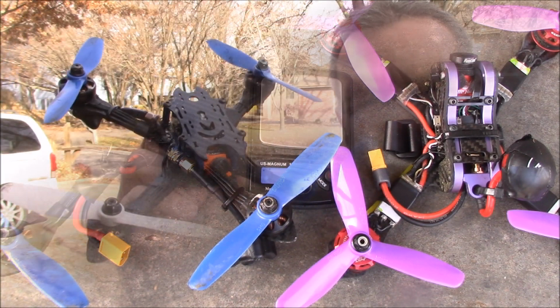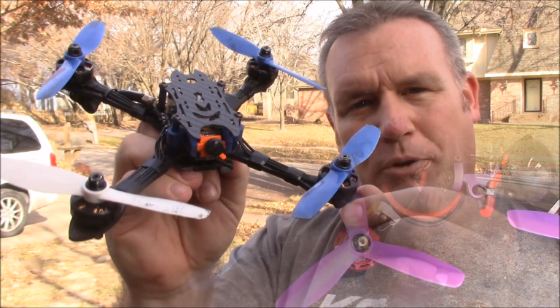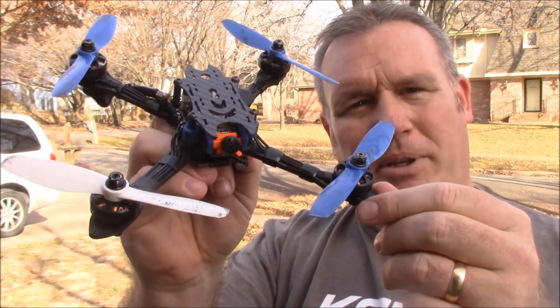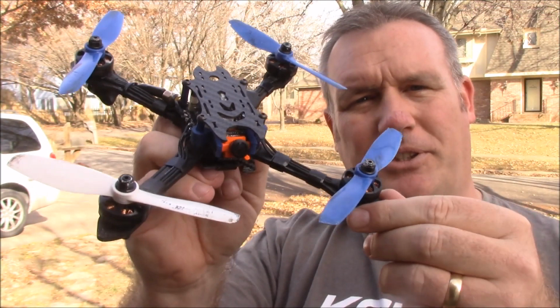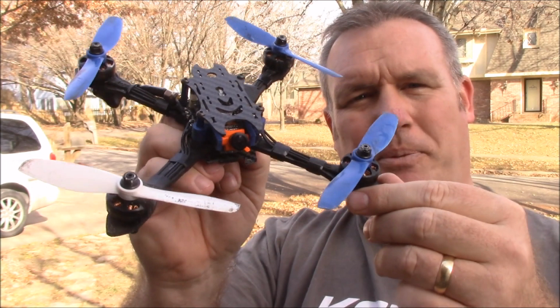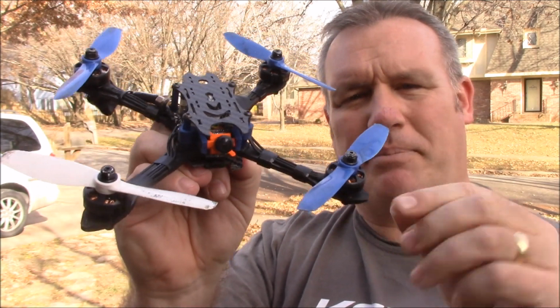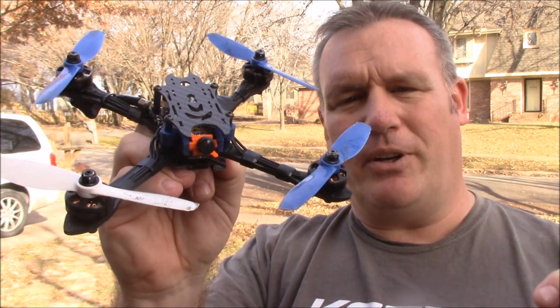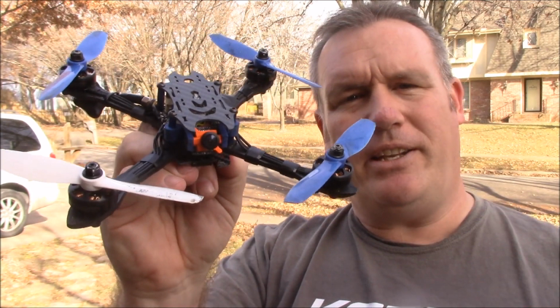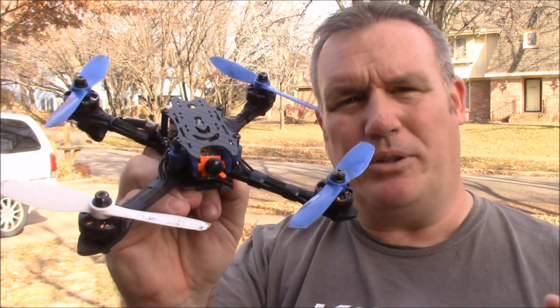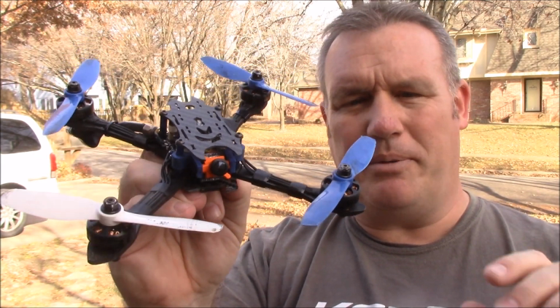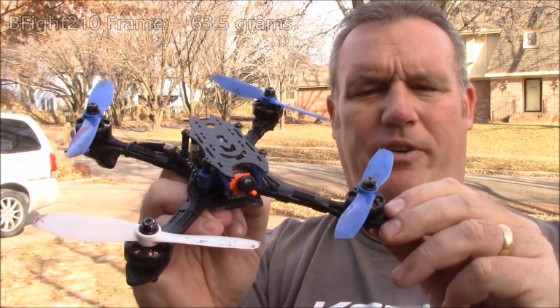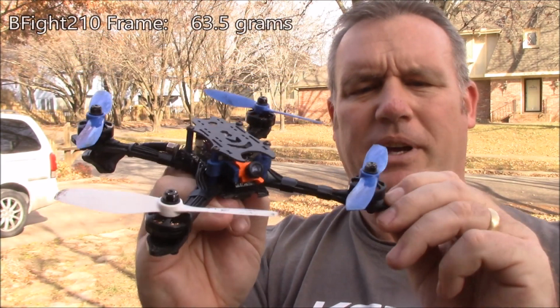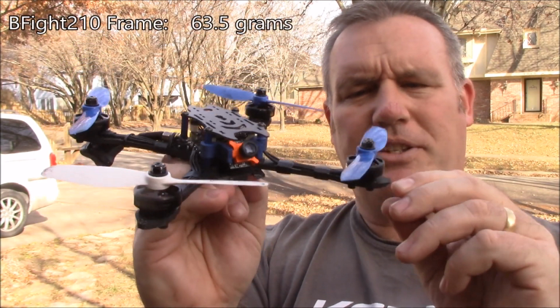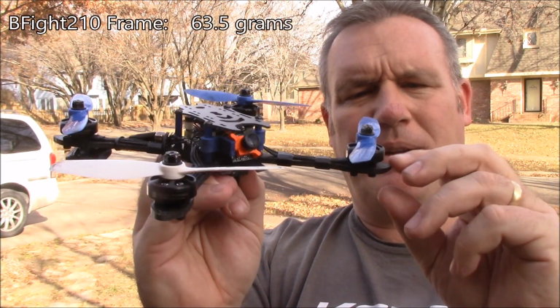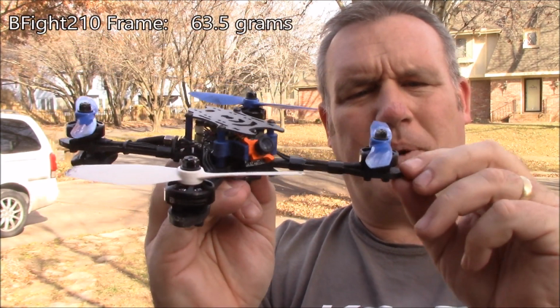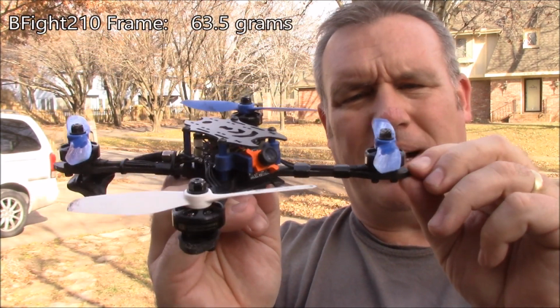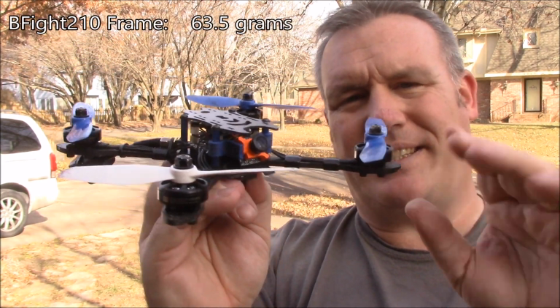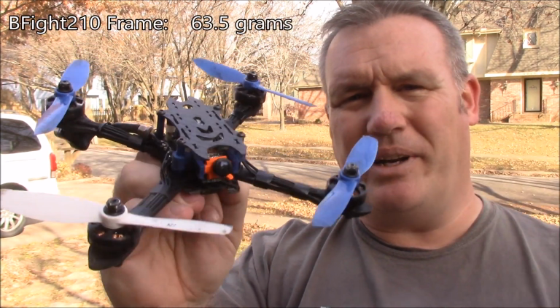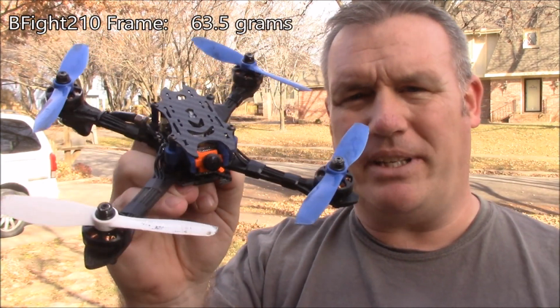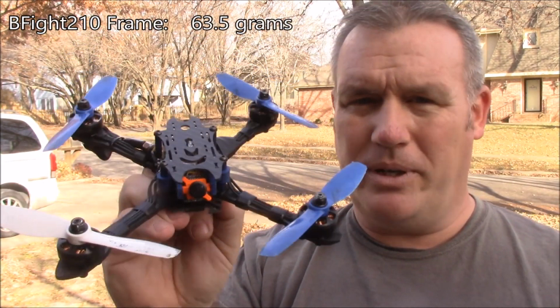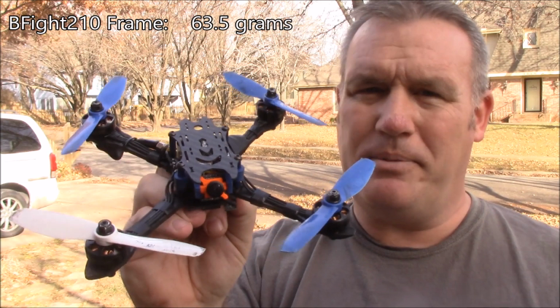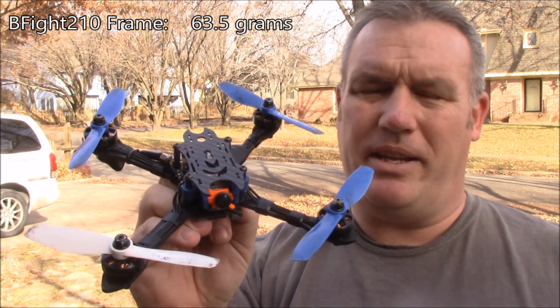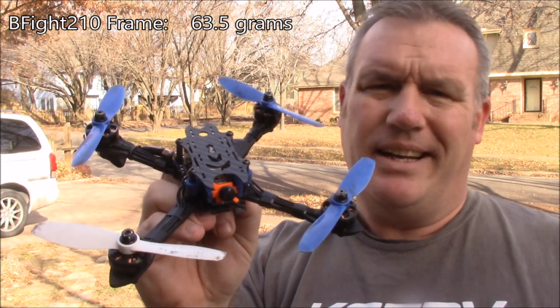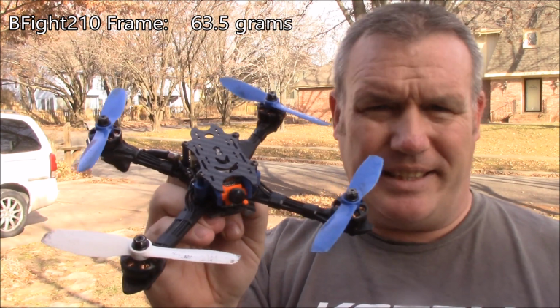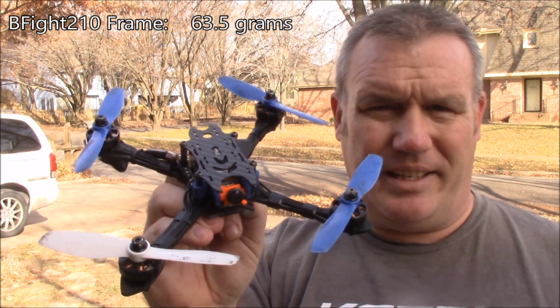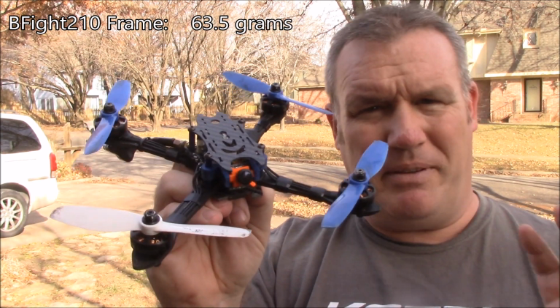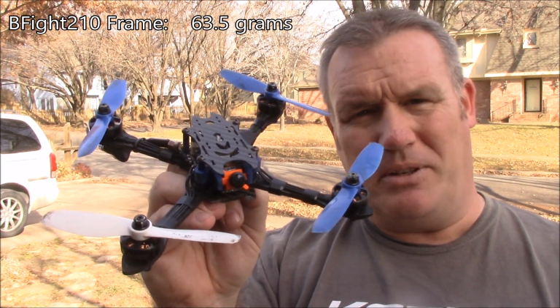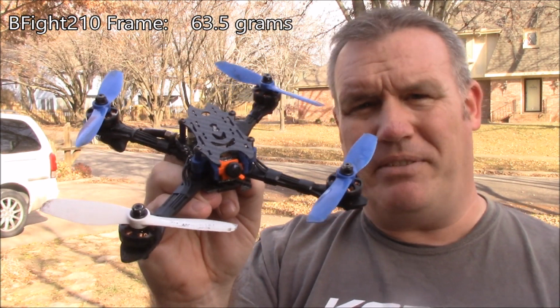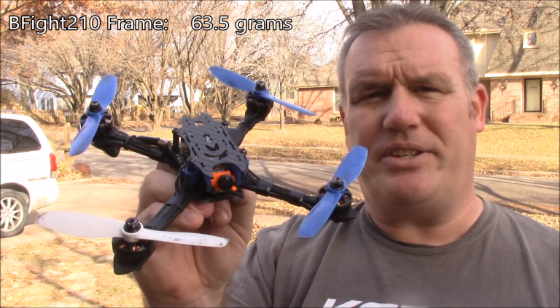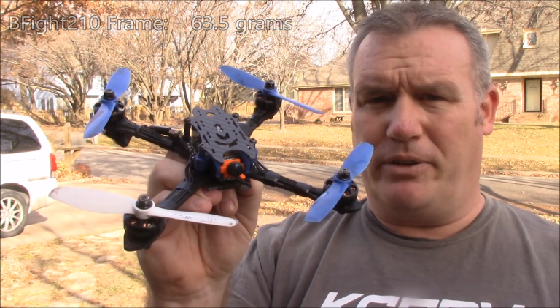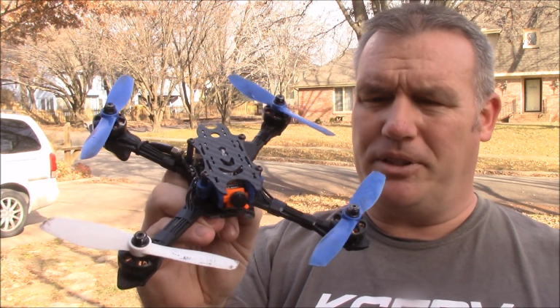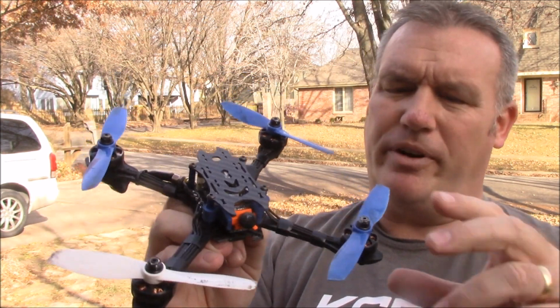If you want to build an ultralight quadcopter, the first thing you need to do is start with a frame. This frame here weighs about 60 grams and you want to stay within 60 to even the low 70s for an ultralight frame.